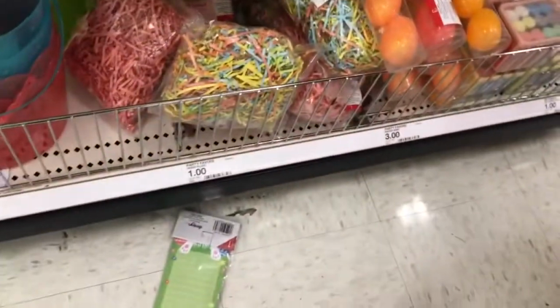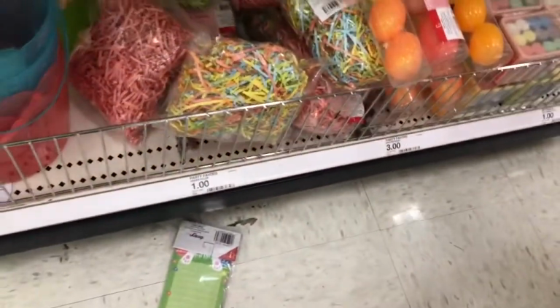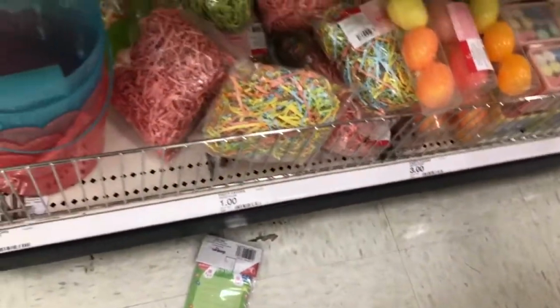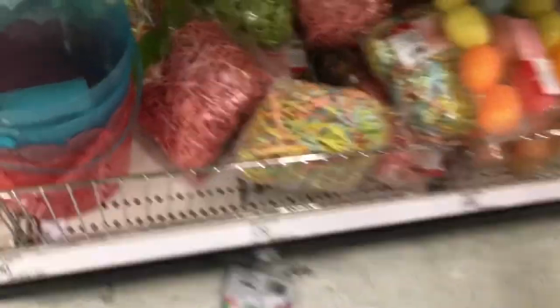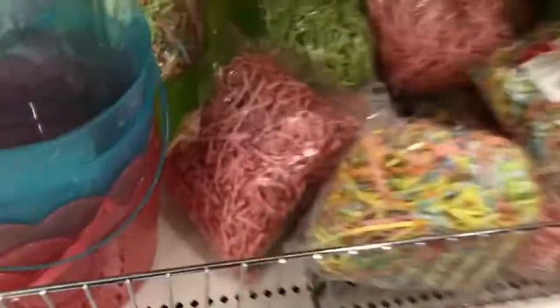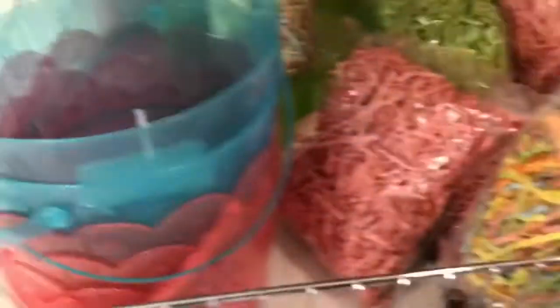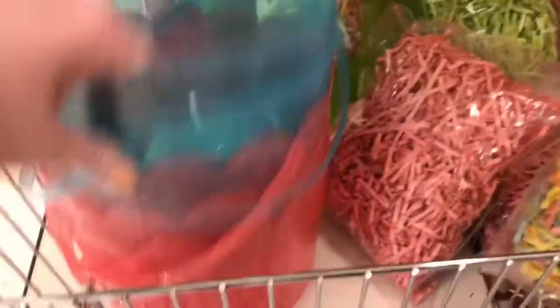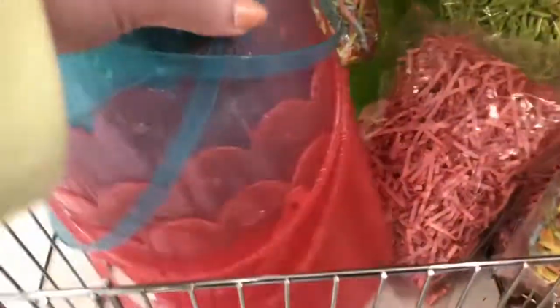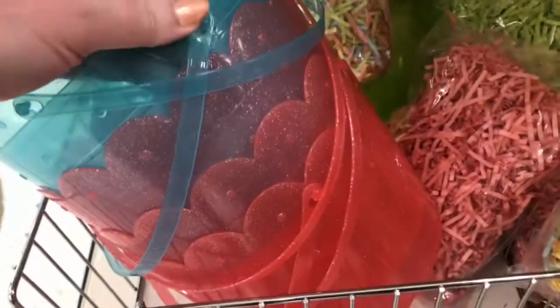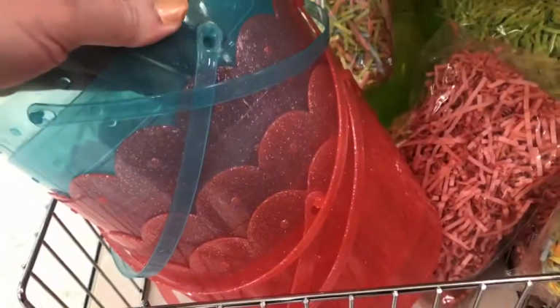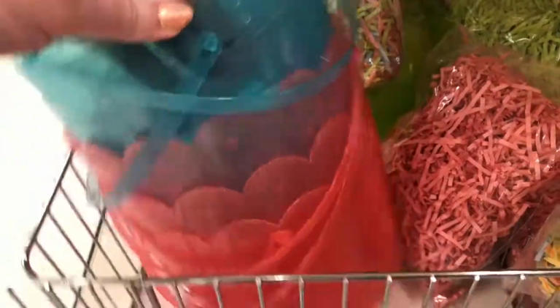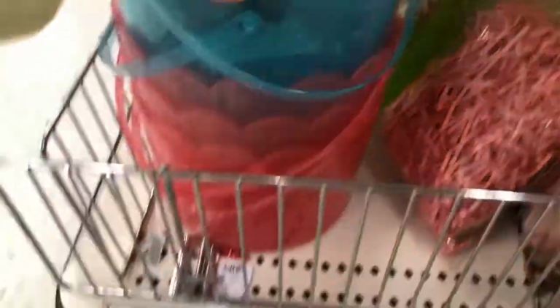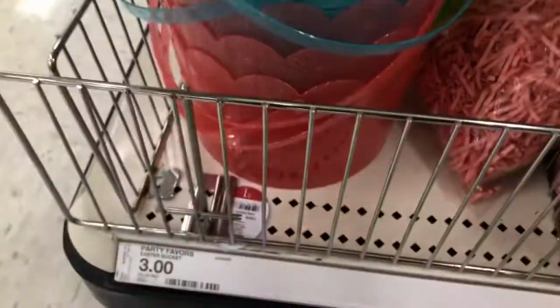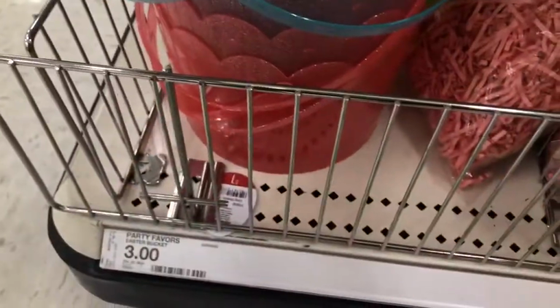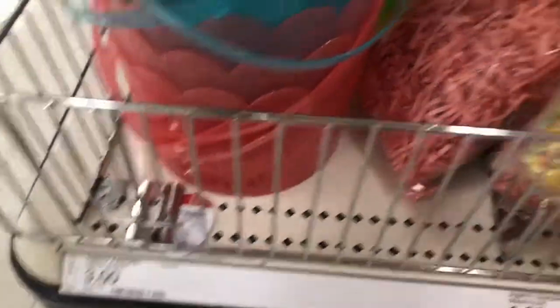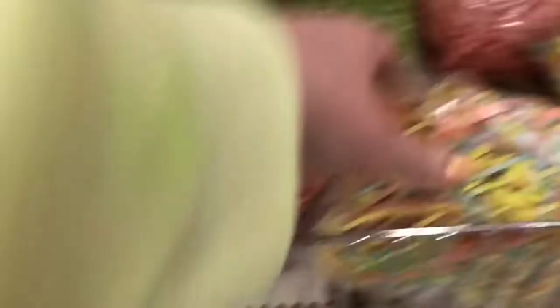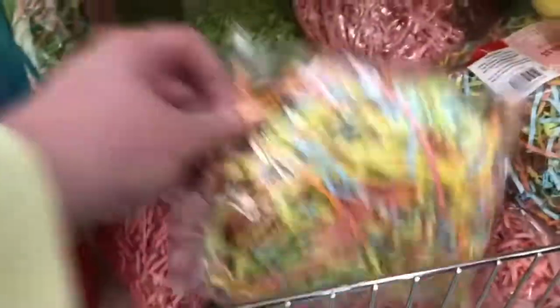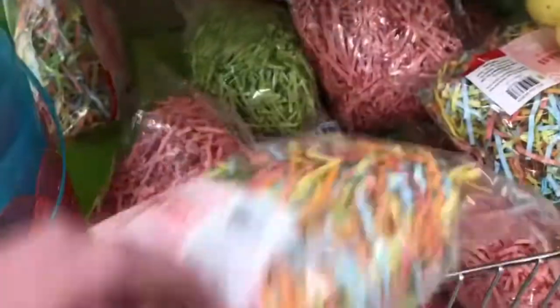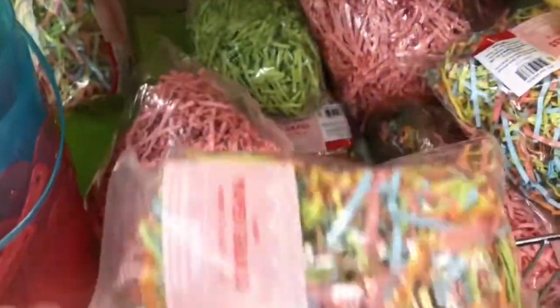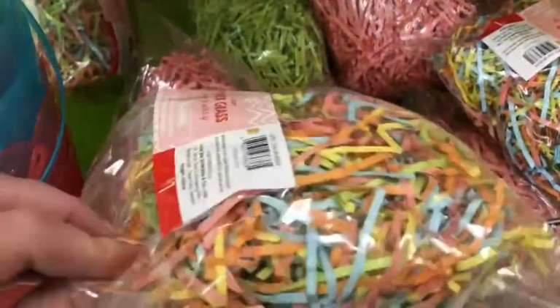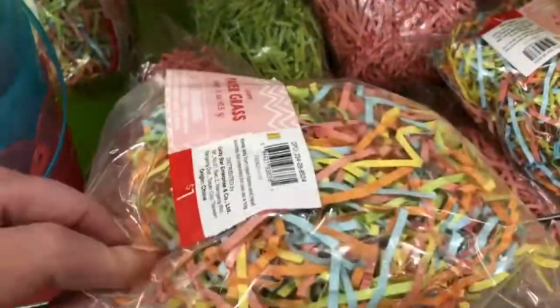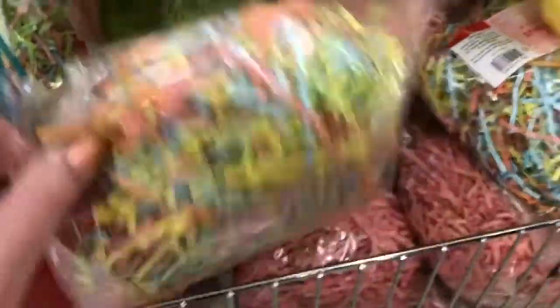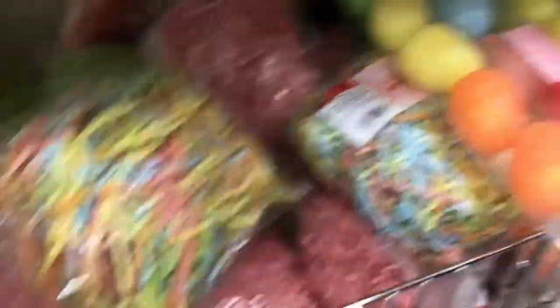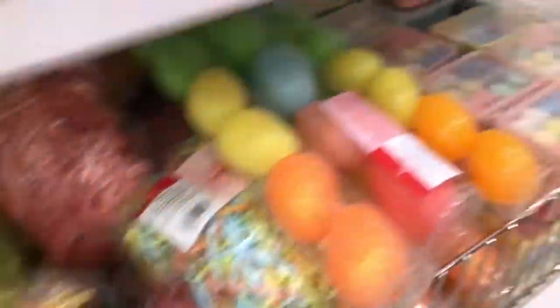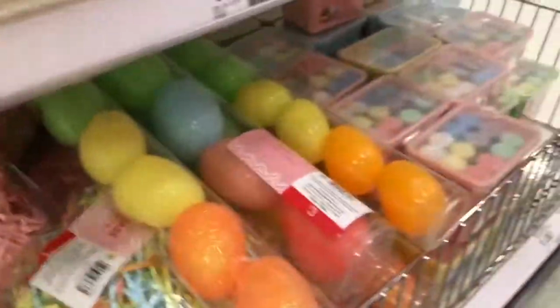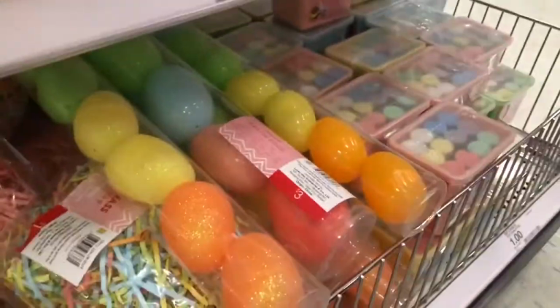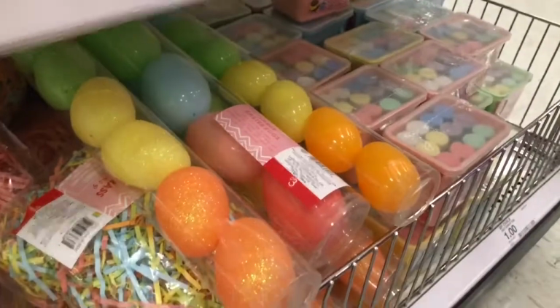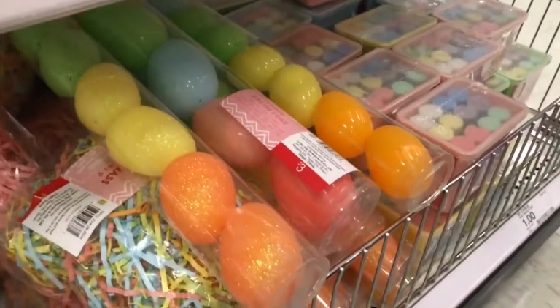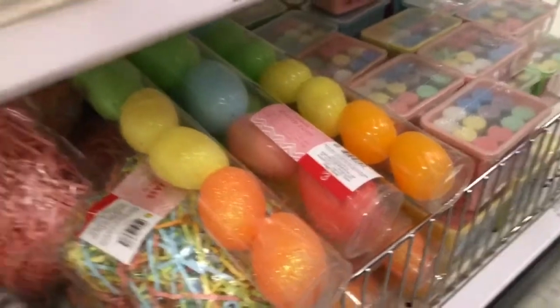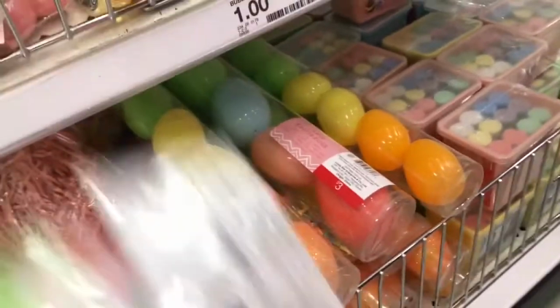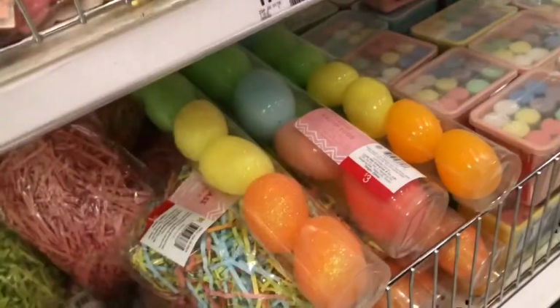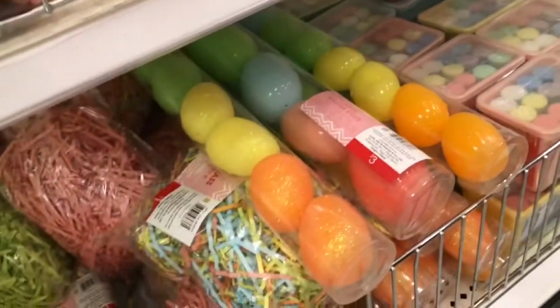Then they have these buckets — they're glittery, they're $3. They have this Easter hay, like for your baskets.